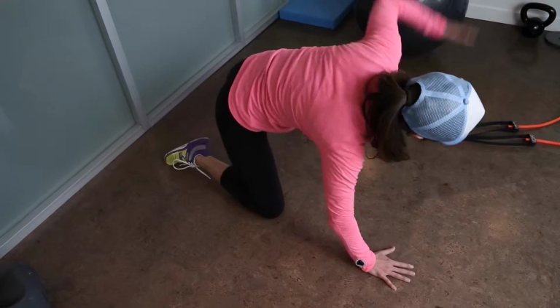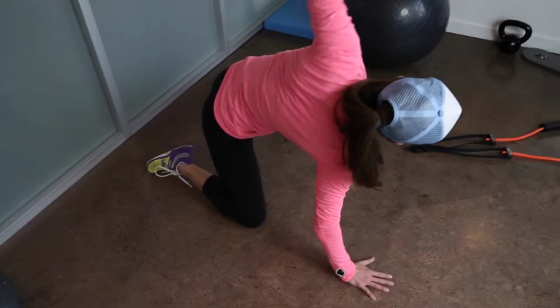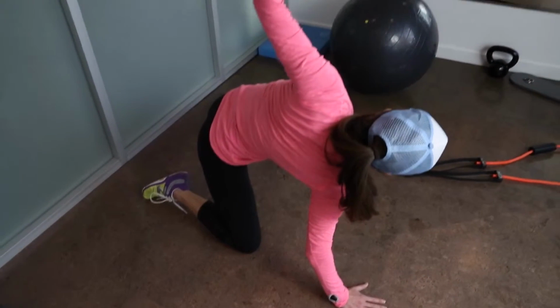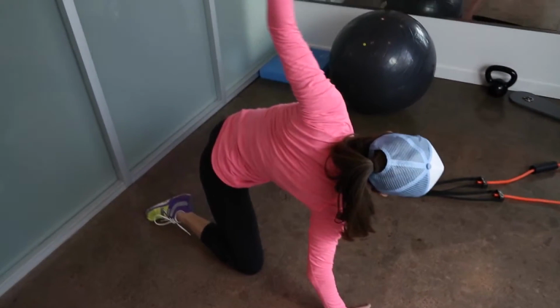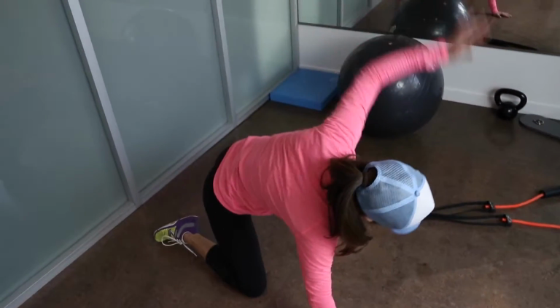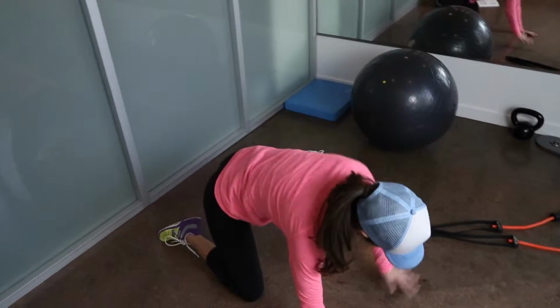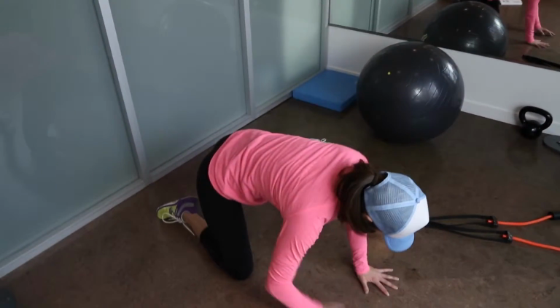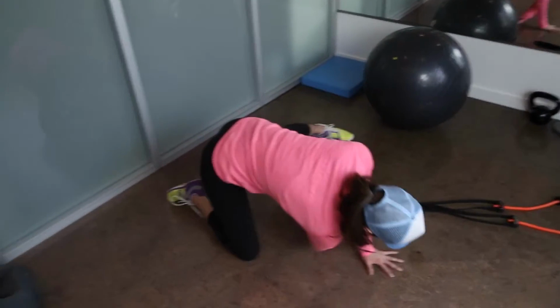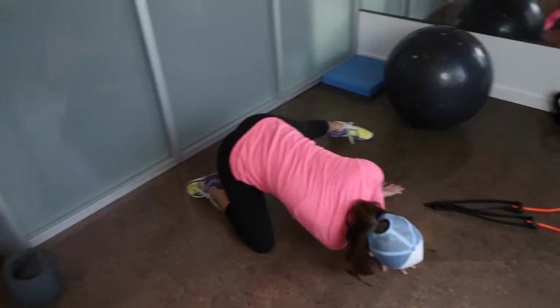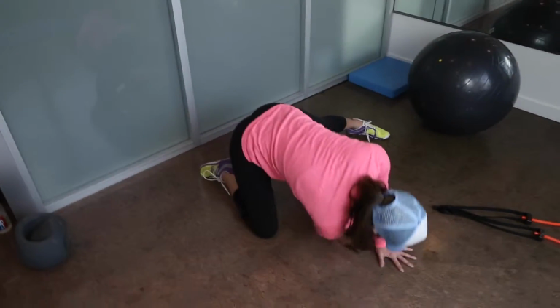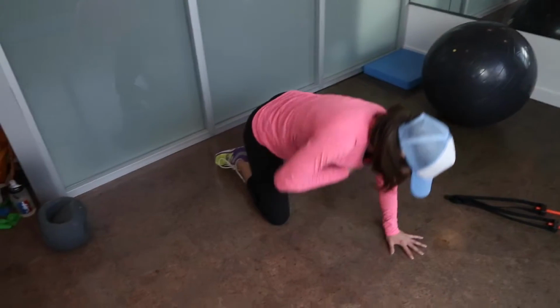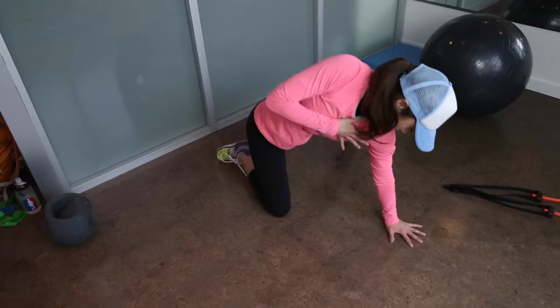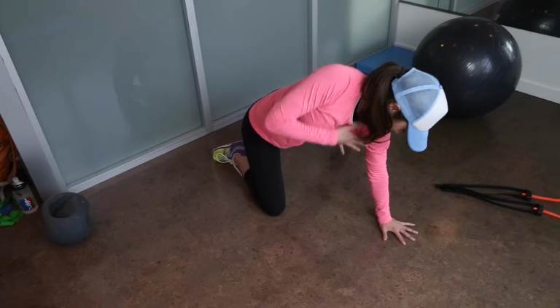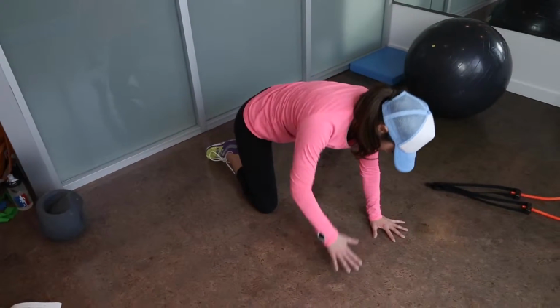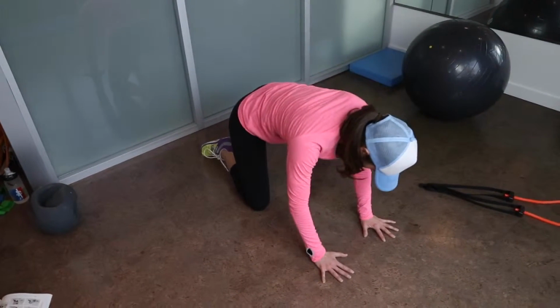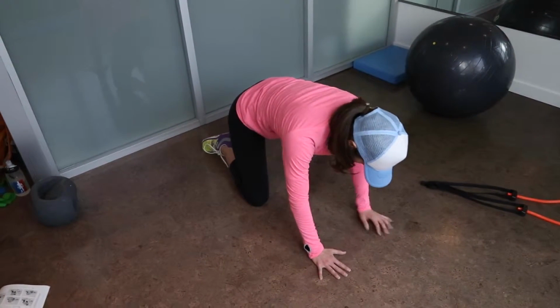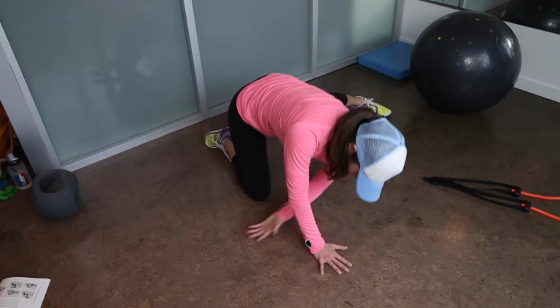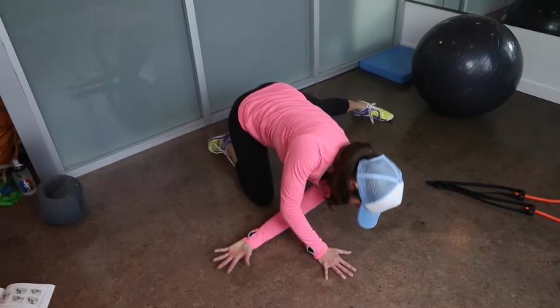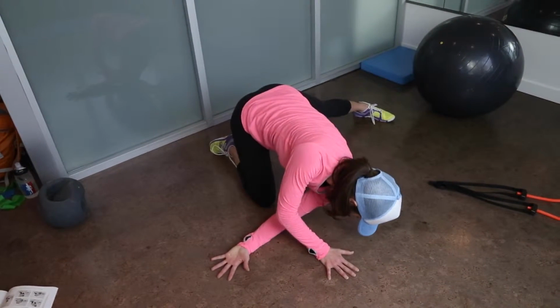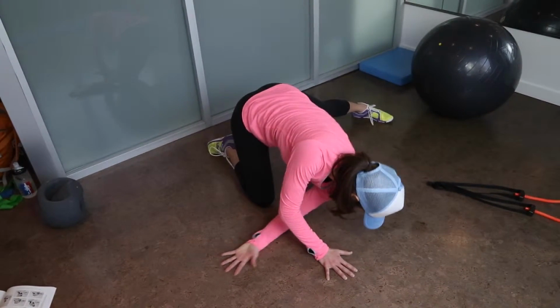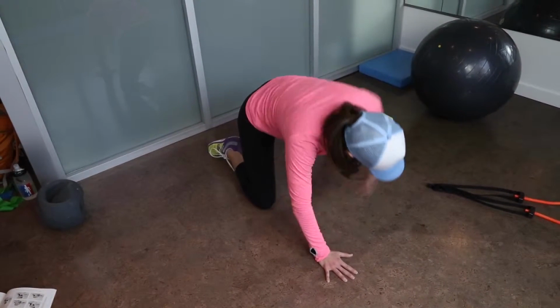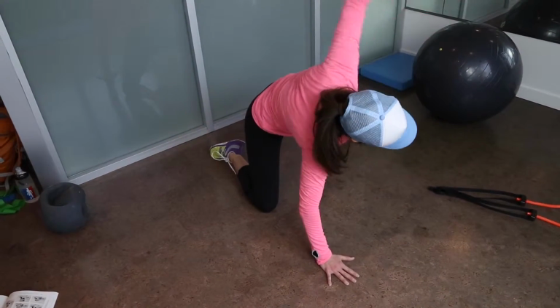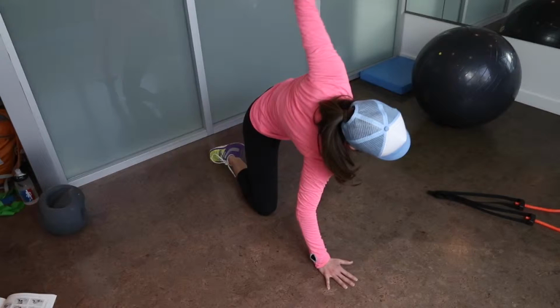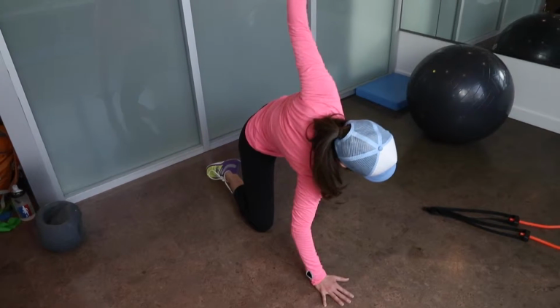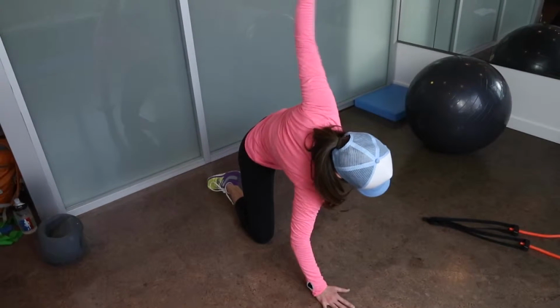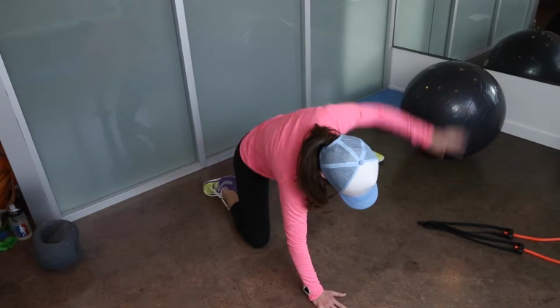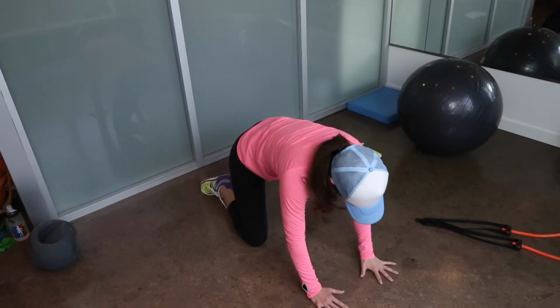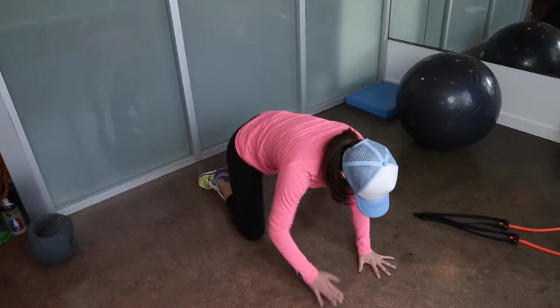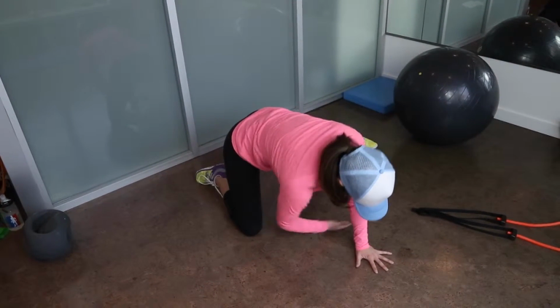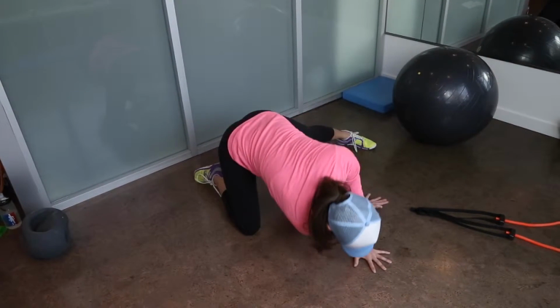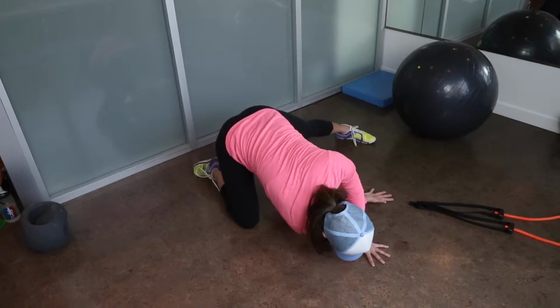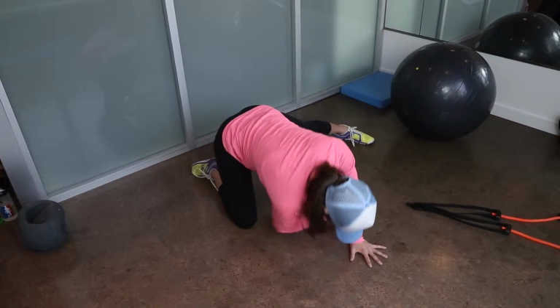Quad T-spine Rotation with your leg abducted. Start on all fours parallel to a wall with your hands under your shoulders, your outside knee under your hips, and your inside leg straight out to the side with your foot flat against the base of the wall.